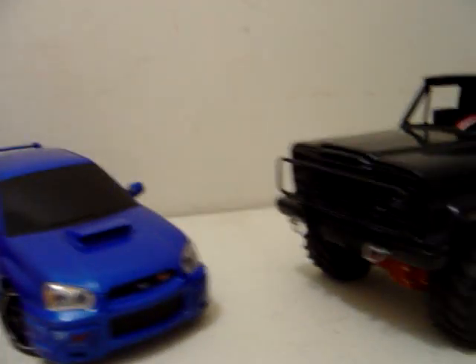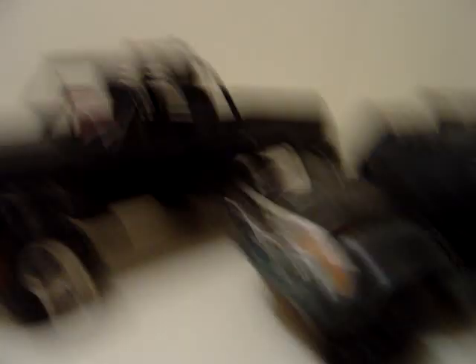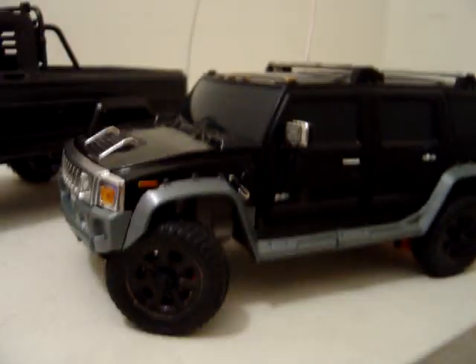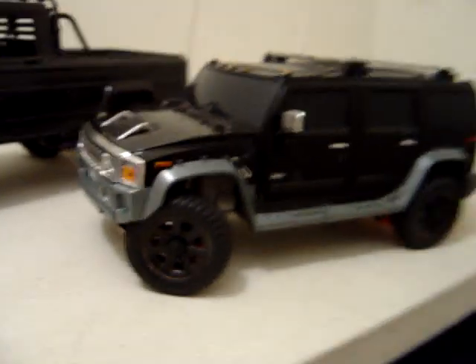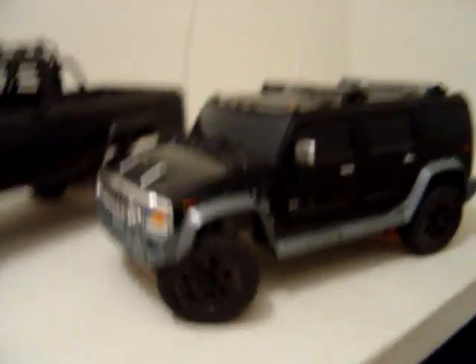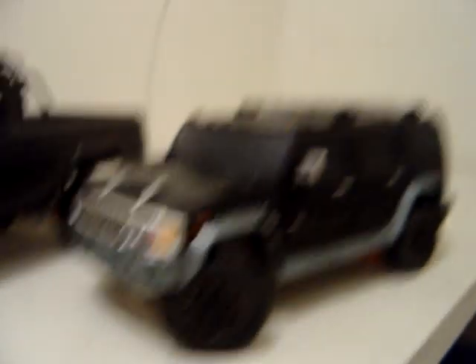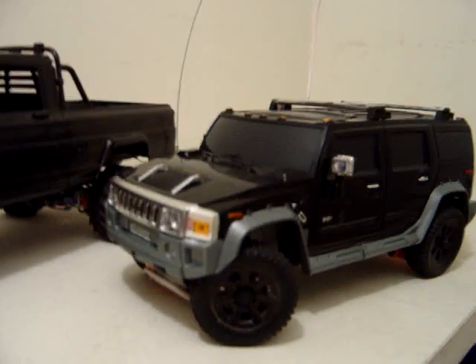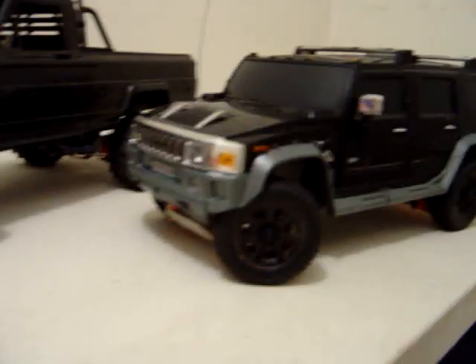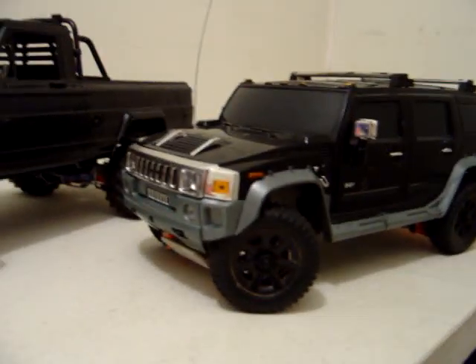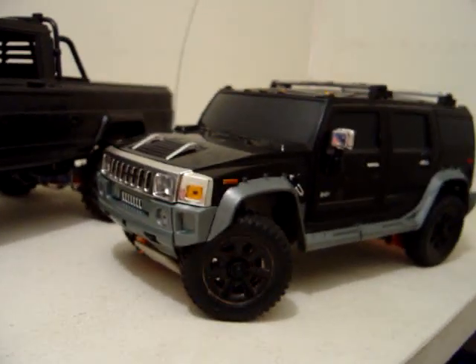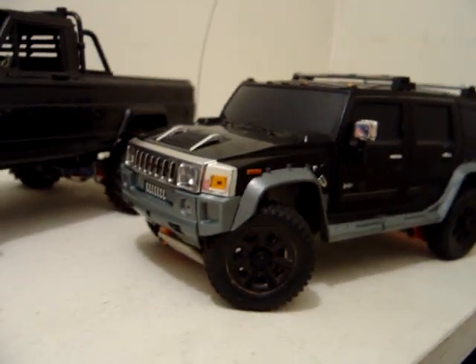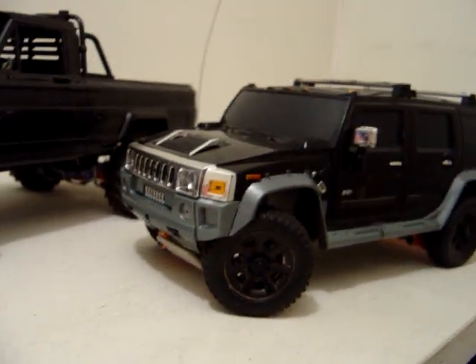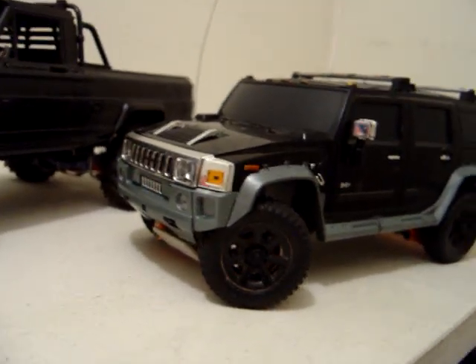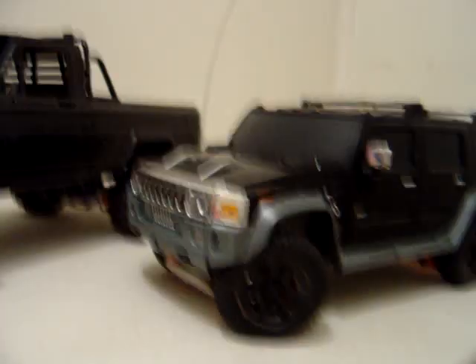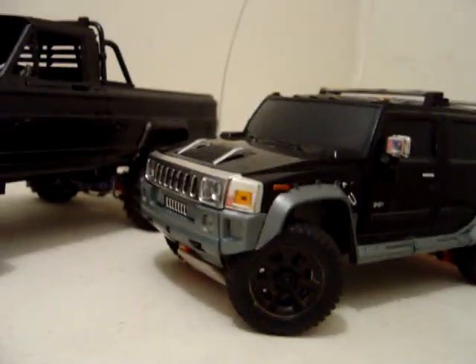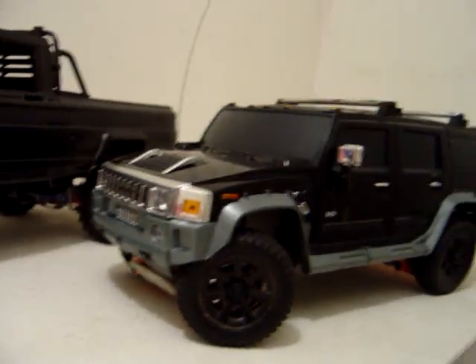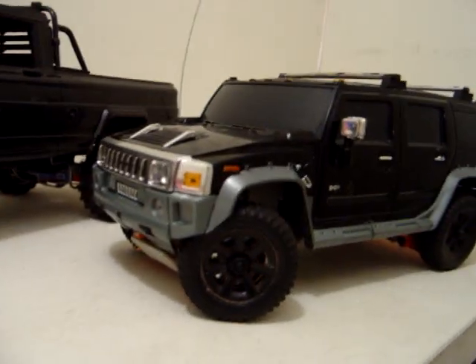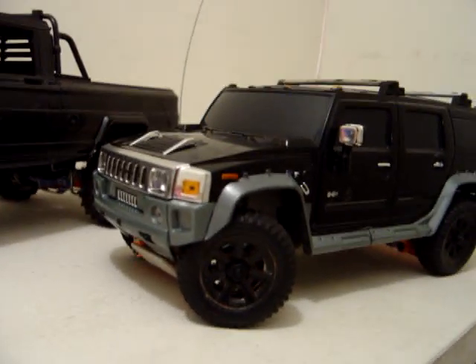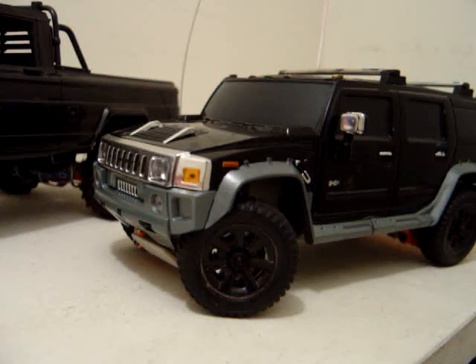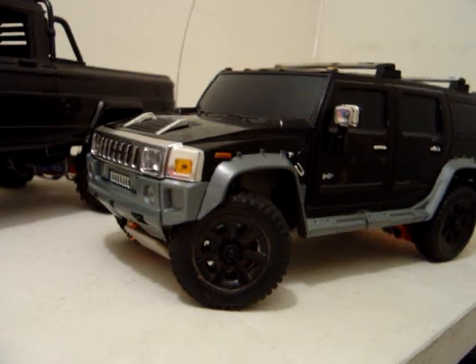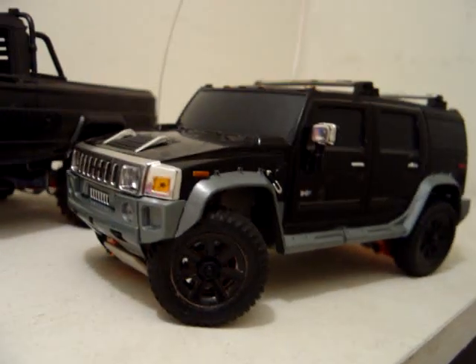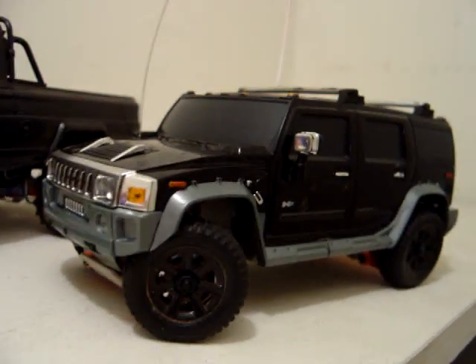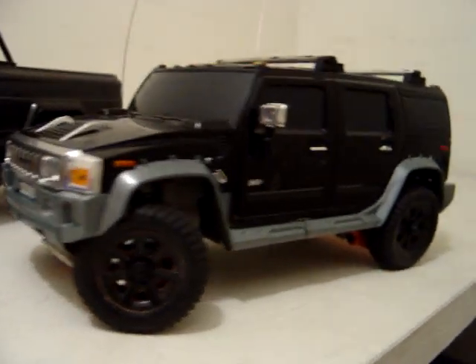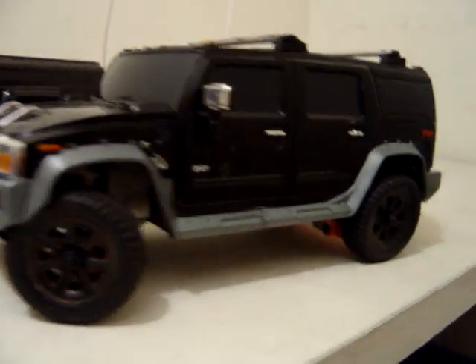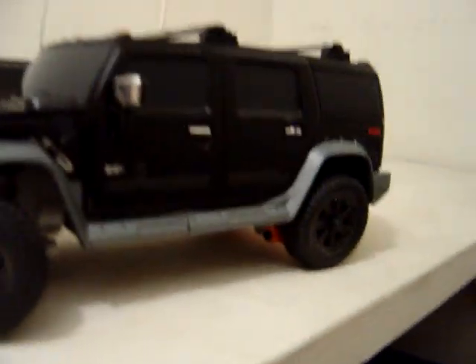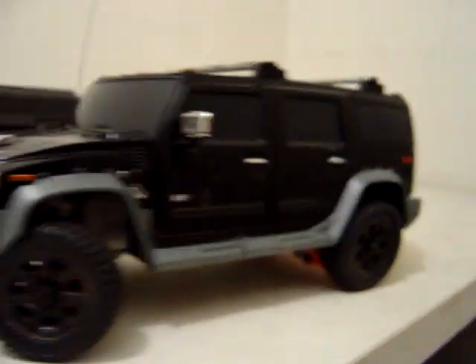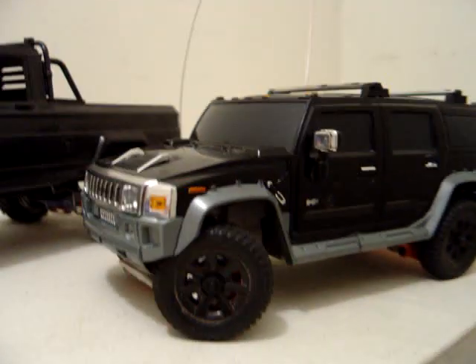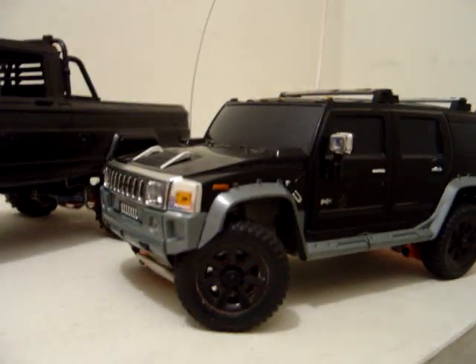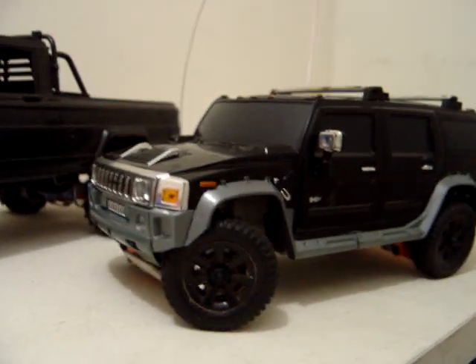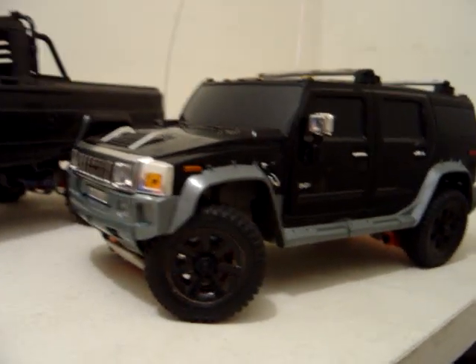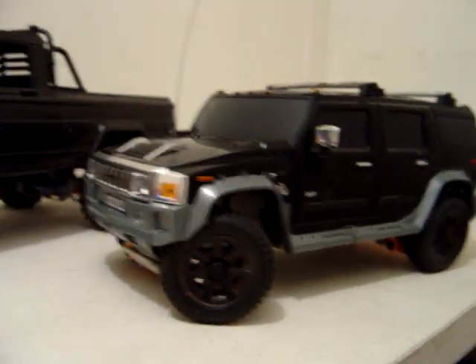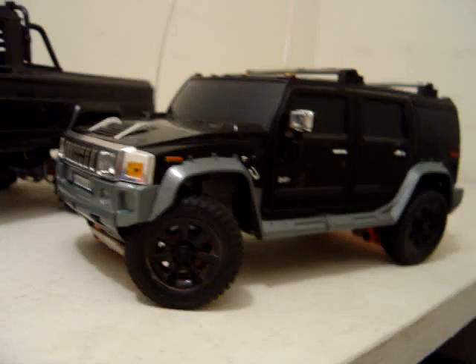Over here is my Hummer that I got last week from XModer25 — go subscribe to him, he's a great guy — with a body kit added on.